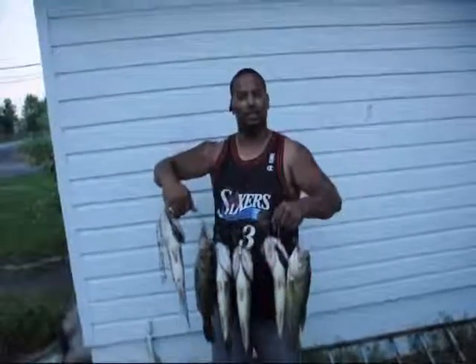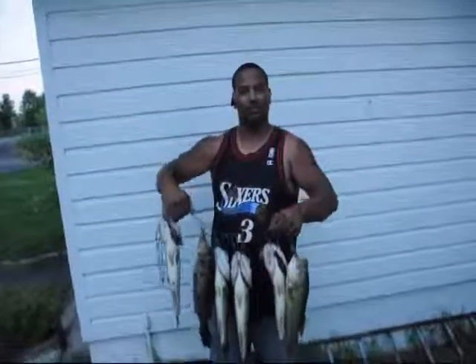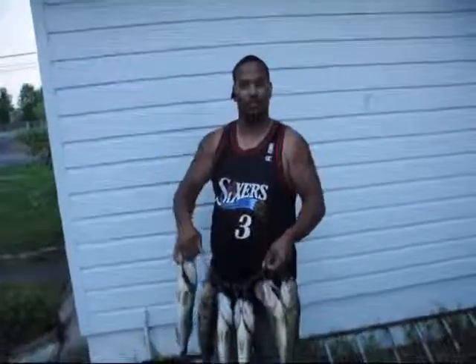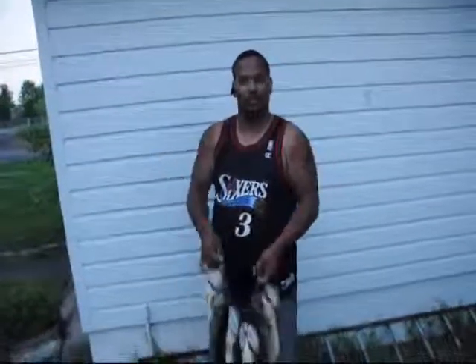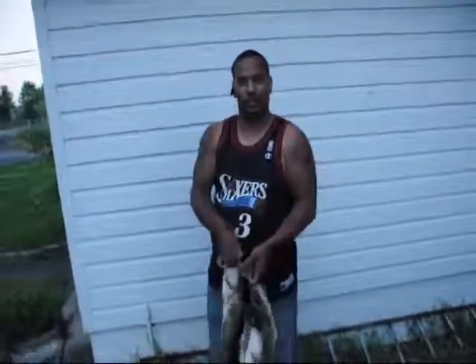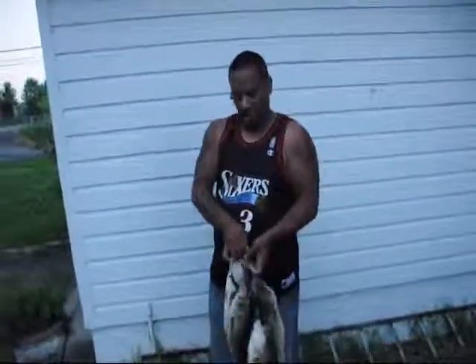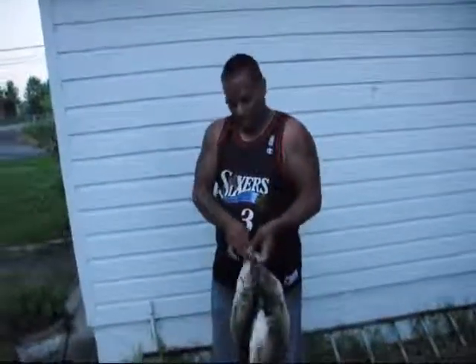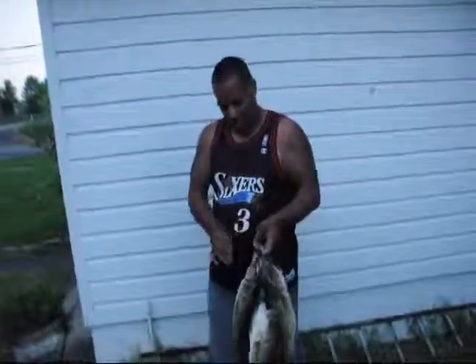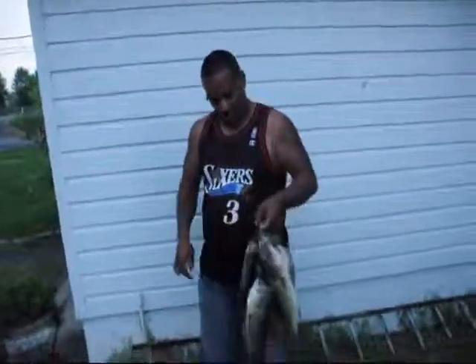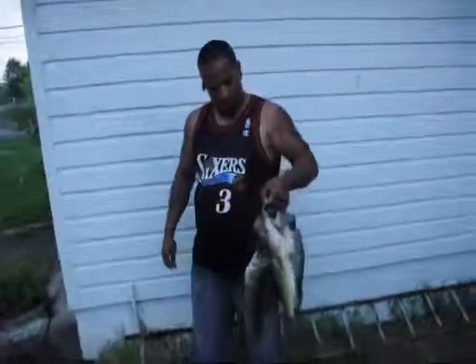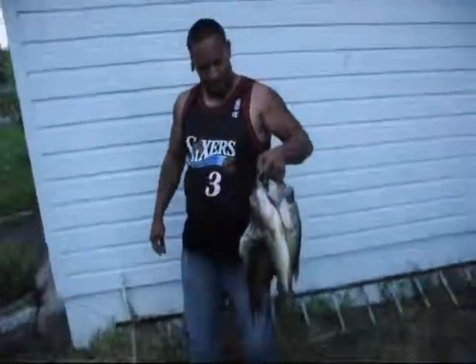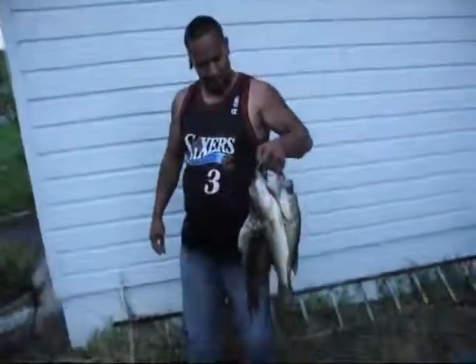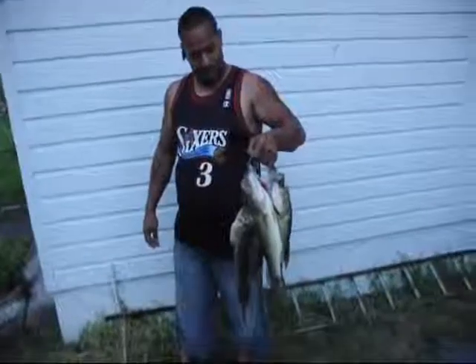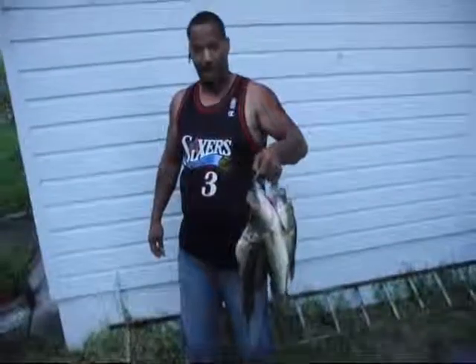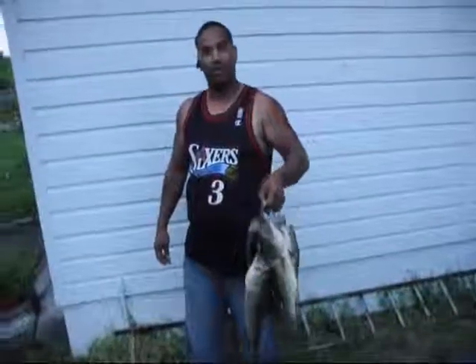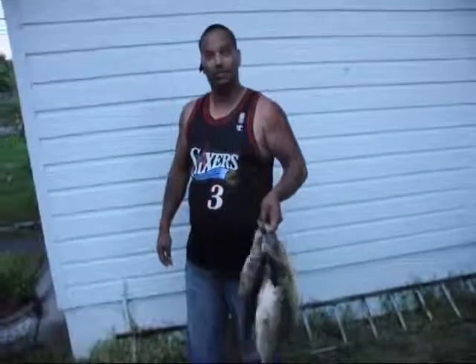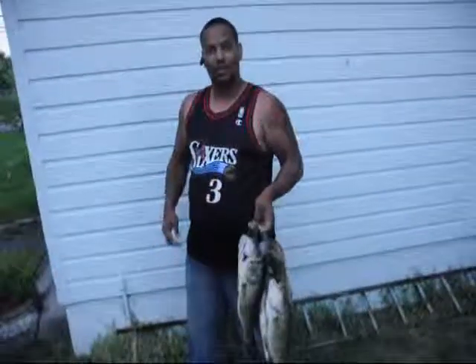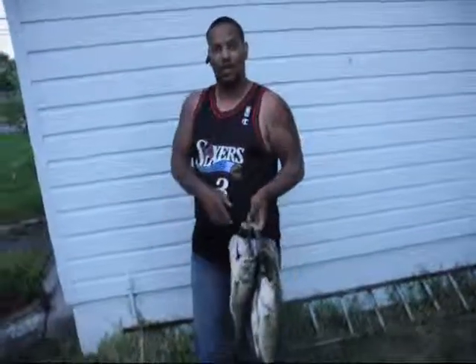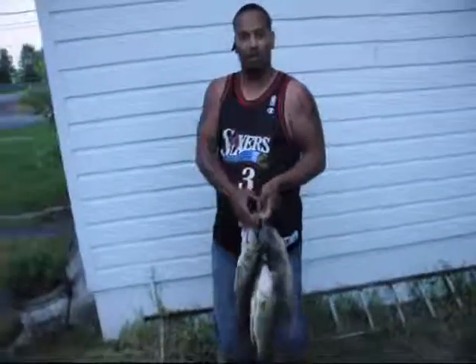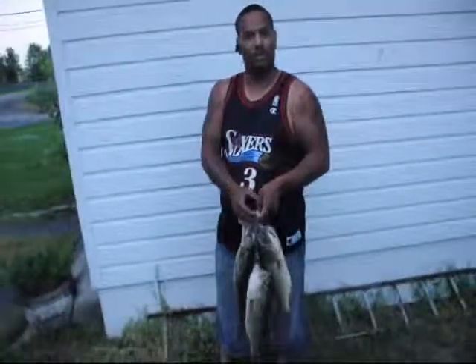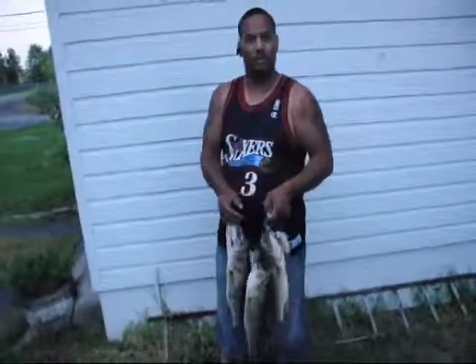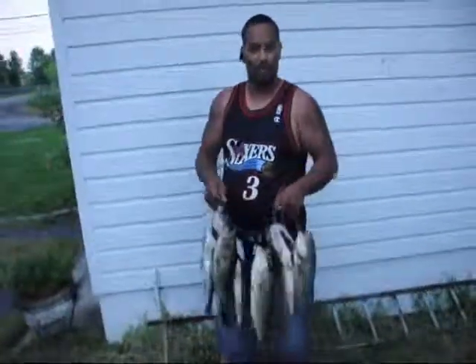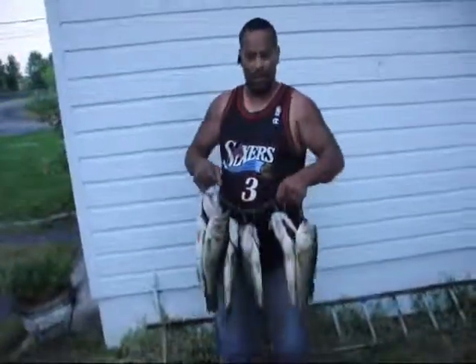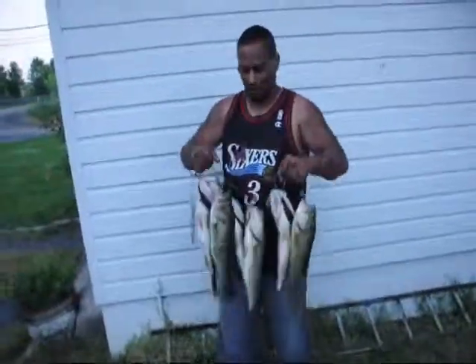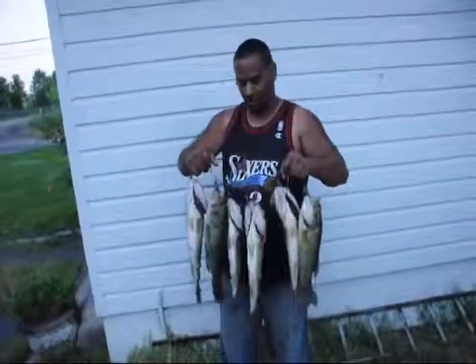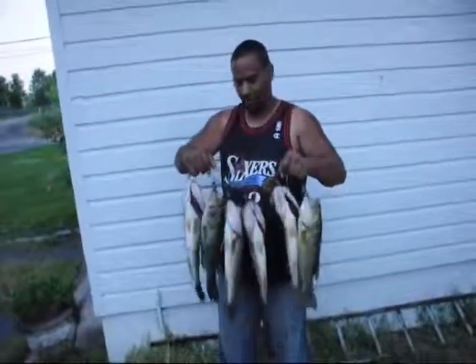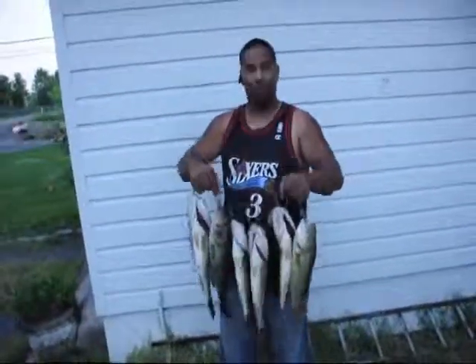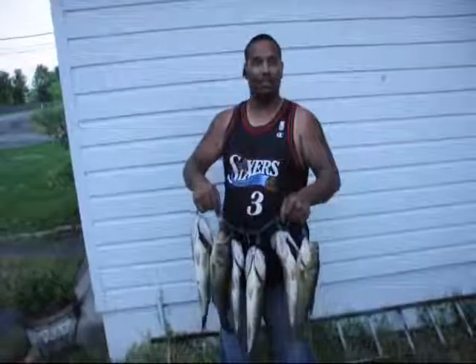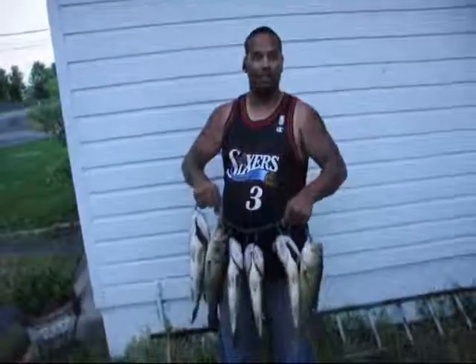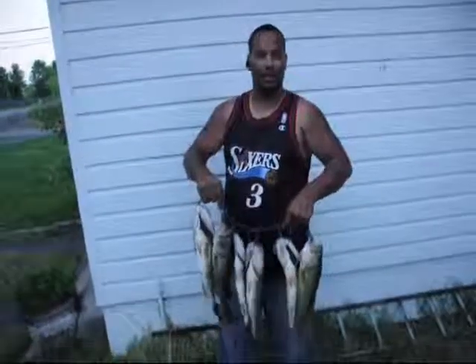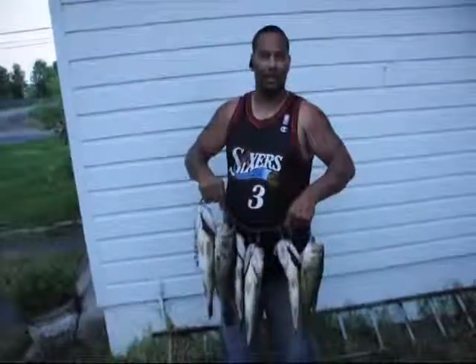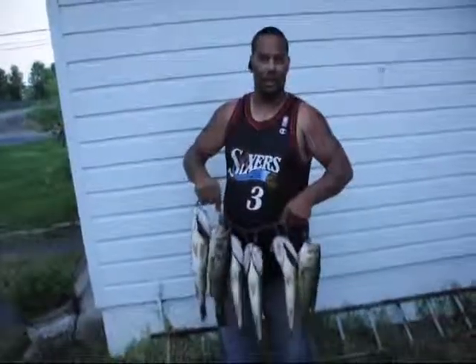What were you fishing? What kind of bait? I switched from topwater poppers to worms. It was just different baits because they were being a little picky.